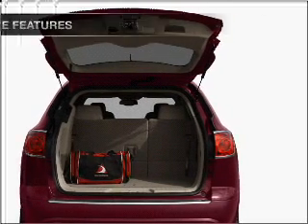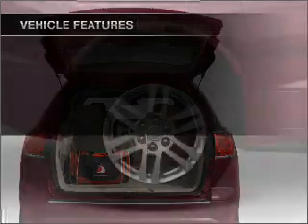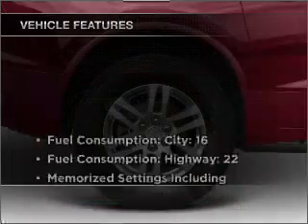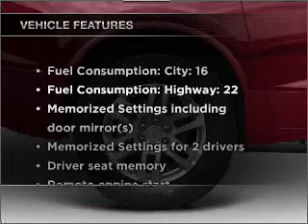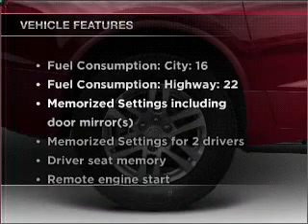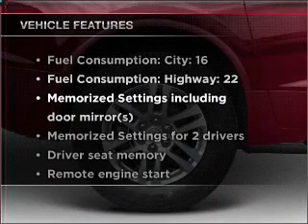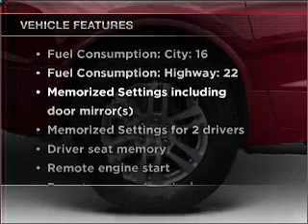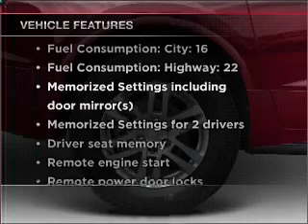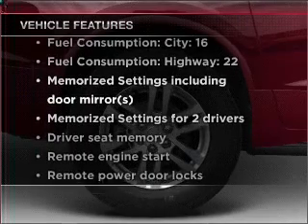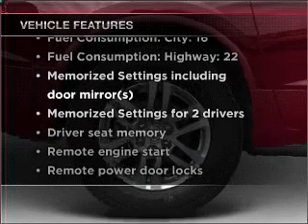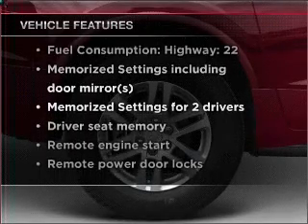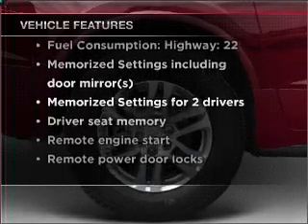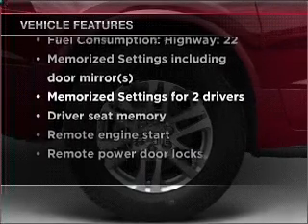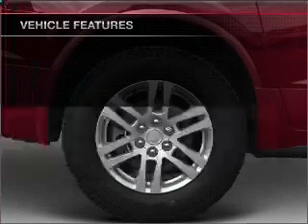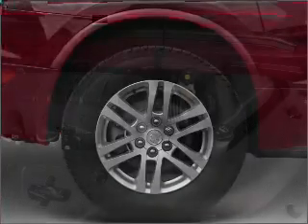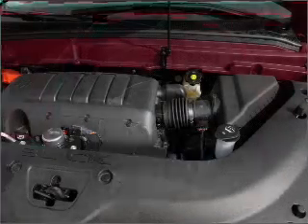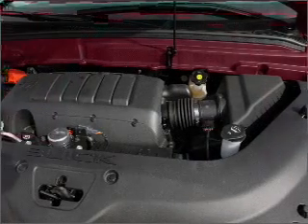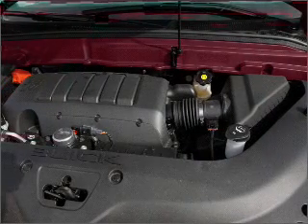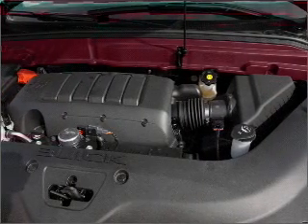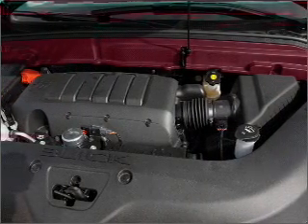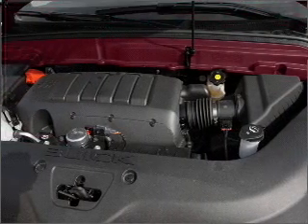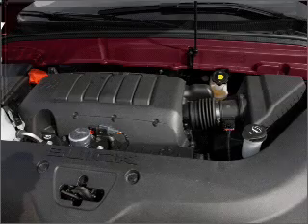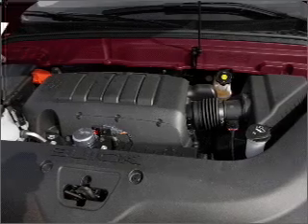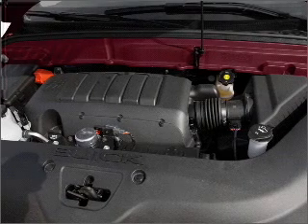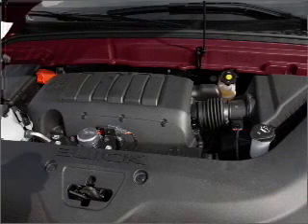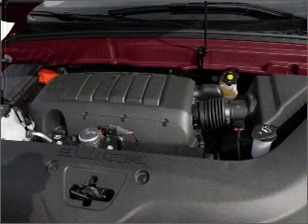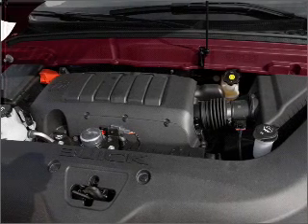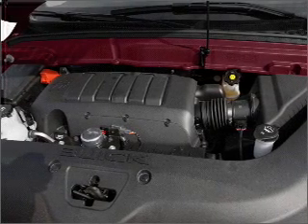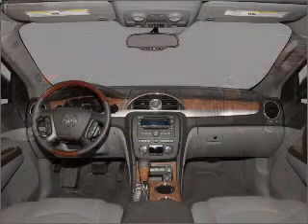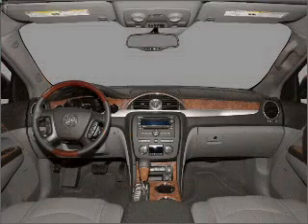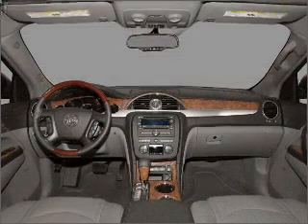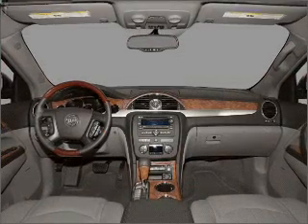Plus, enjoy these notable features included in this vehicle: air conditioning, power door locks, power windows, power steering, cruise control, an alarm system, and AM-FM stereo with a CD player.